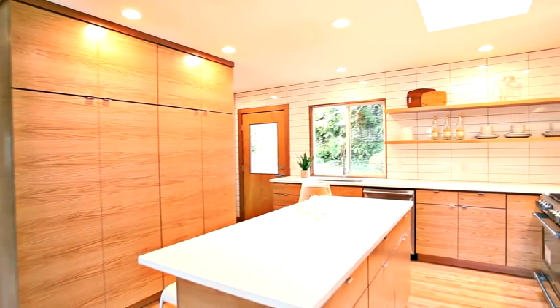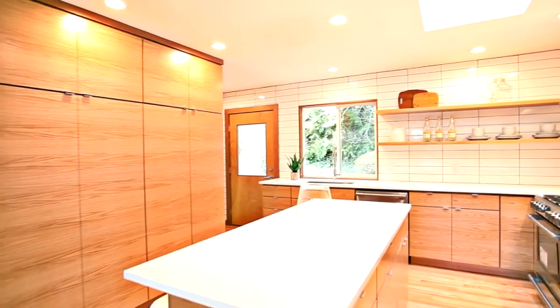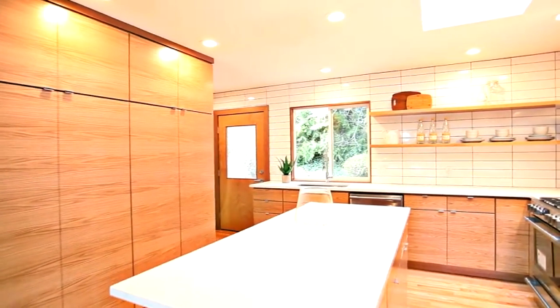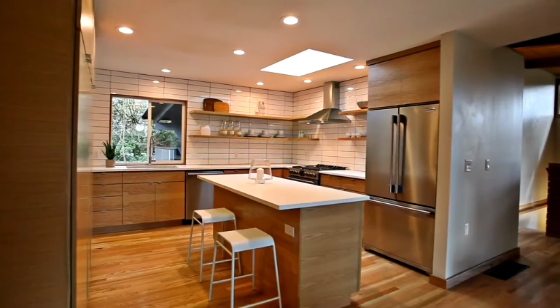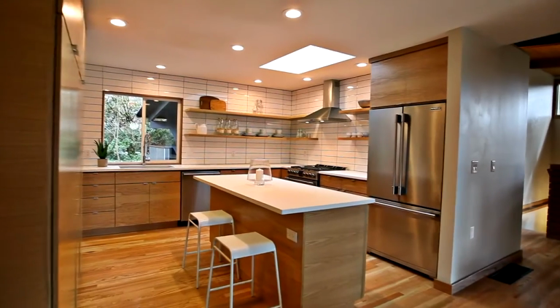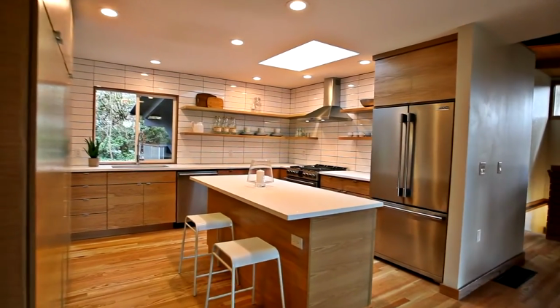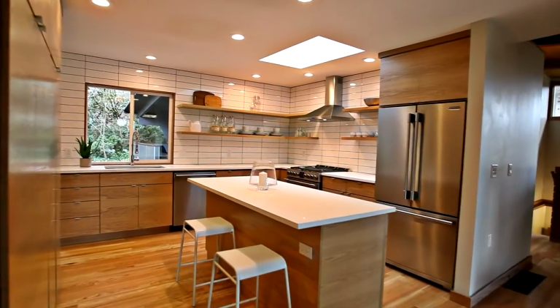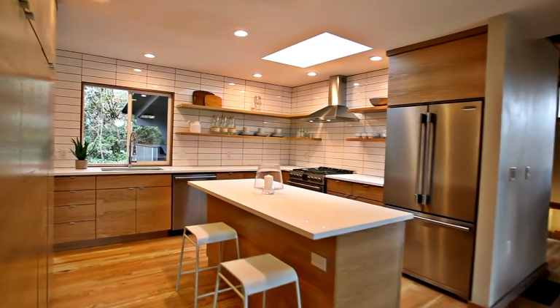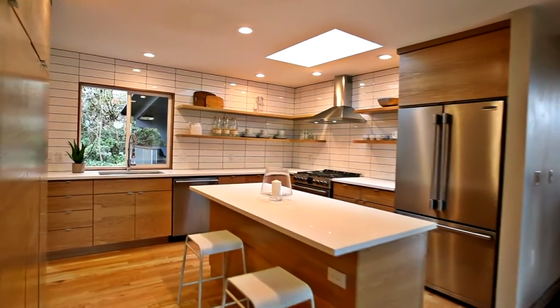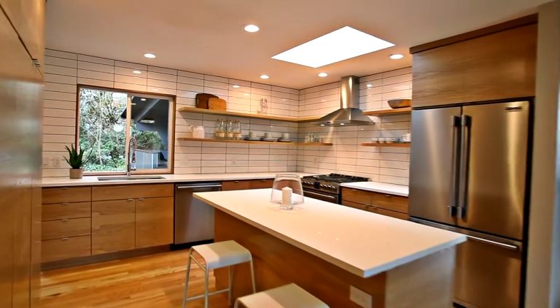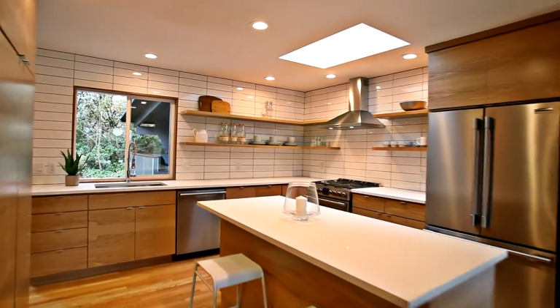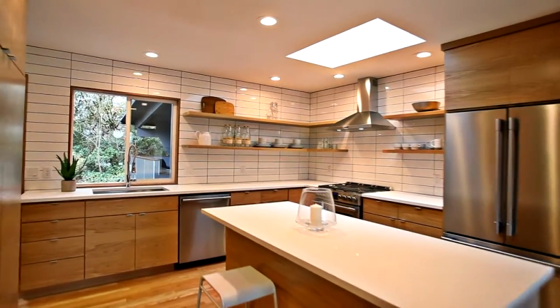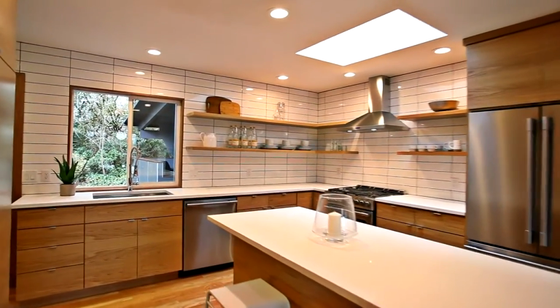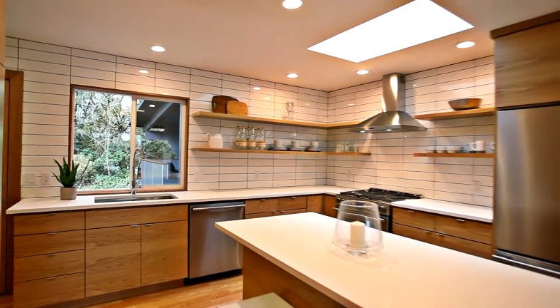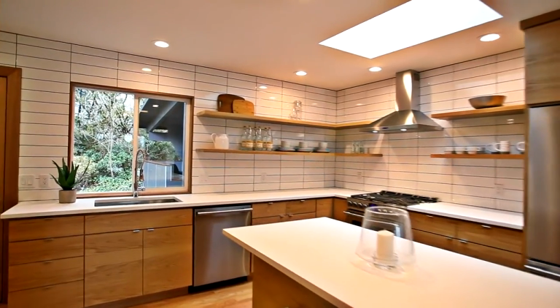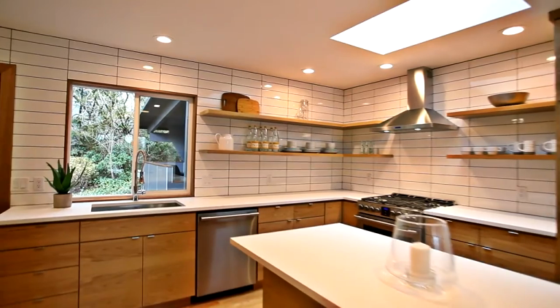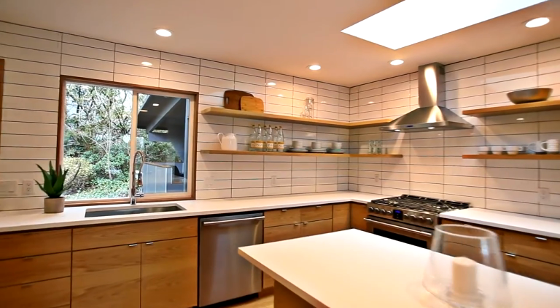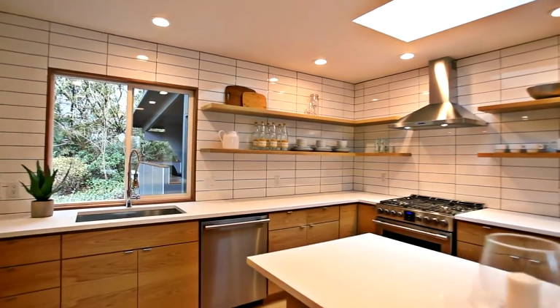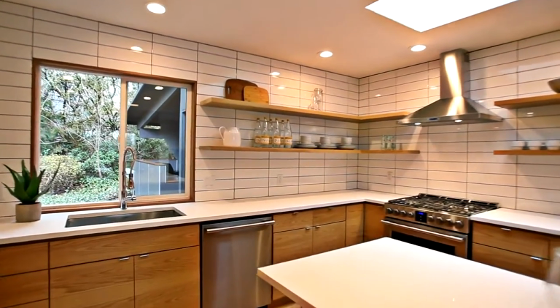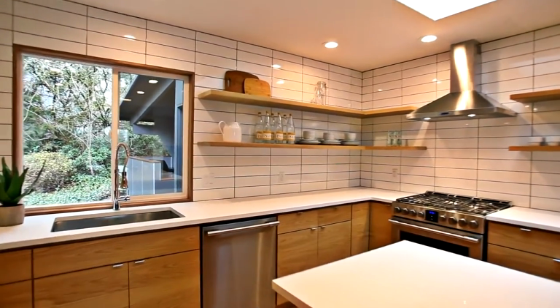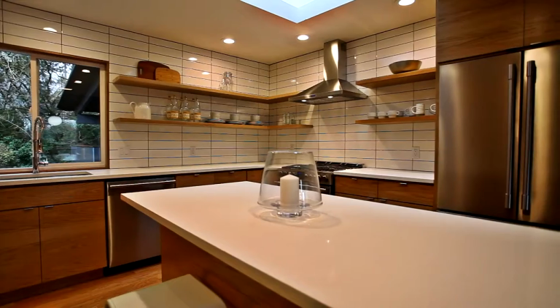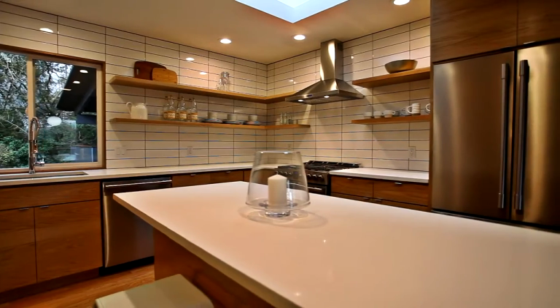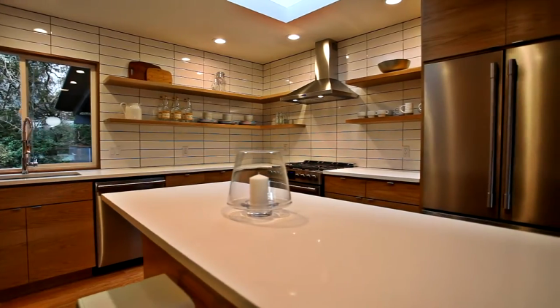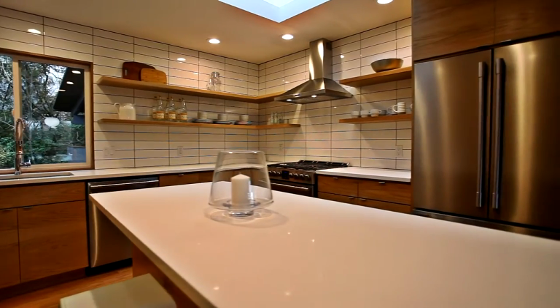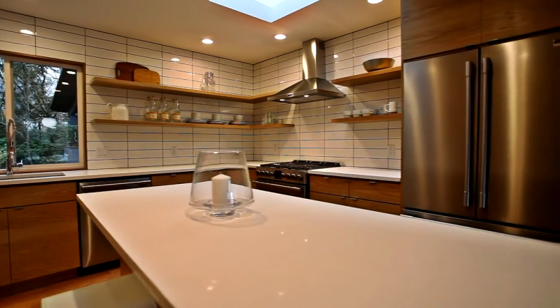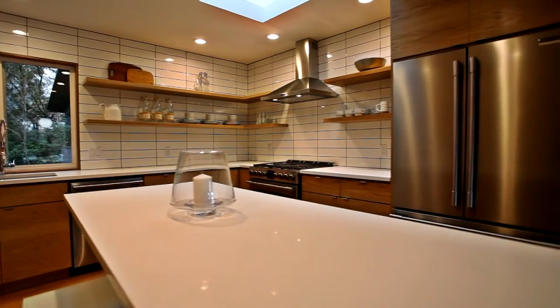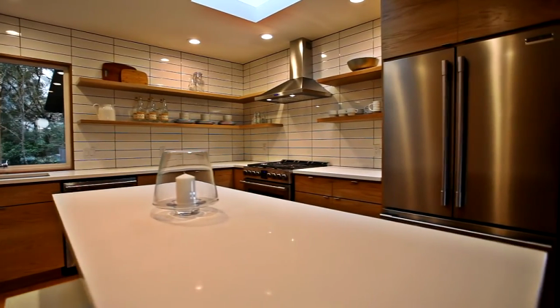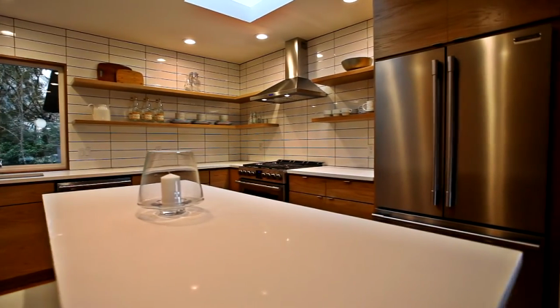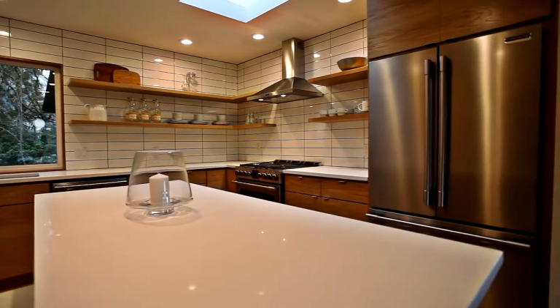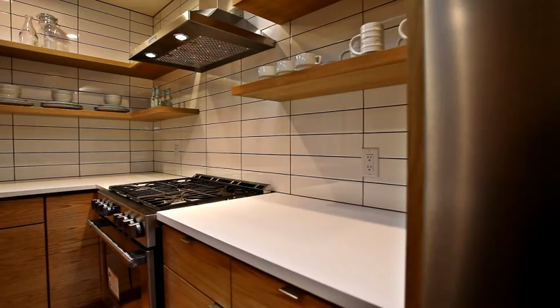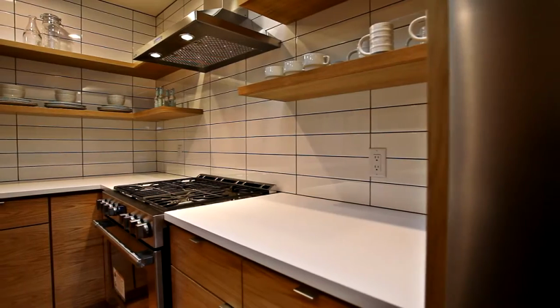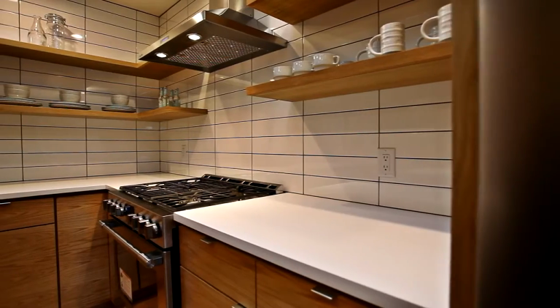The gourmet kitchen features quartz countertops, professional-grade appliances, beautiful white oak cabinetry, a tile backsplash, and a built-in pantry.